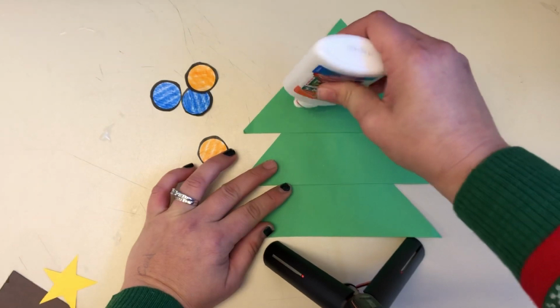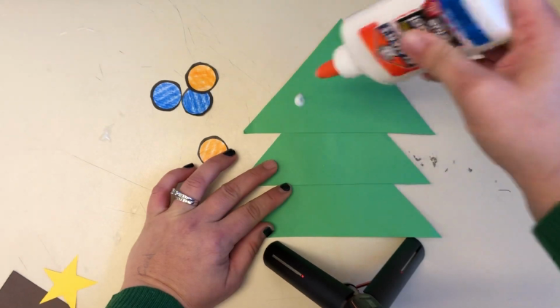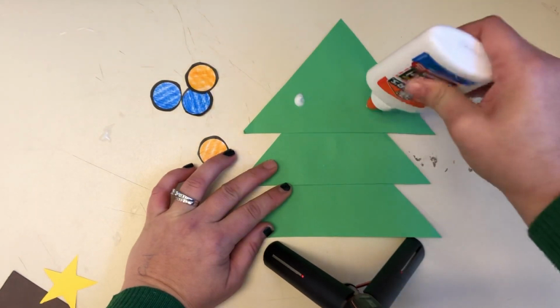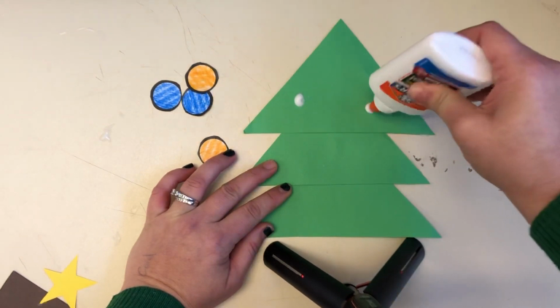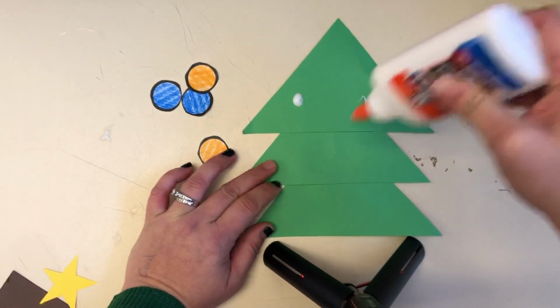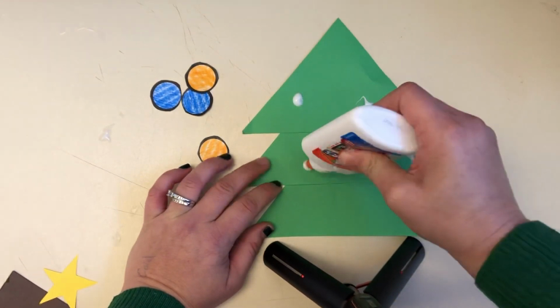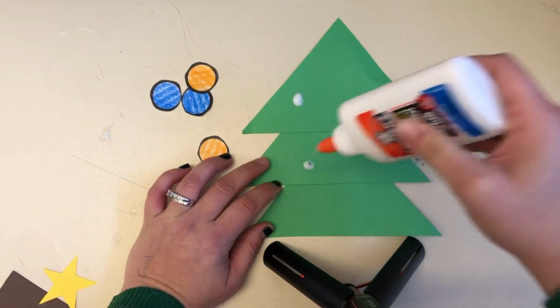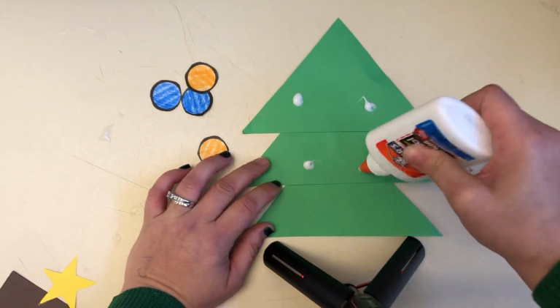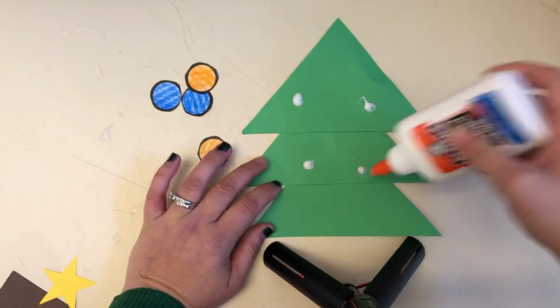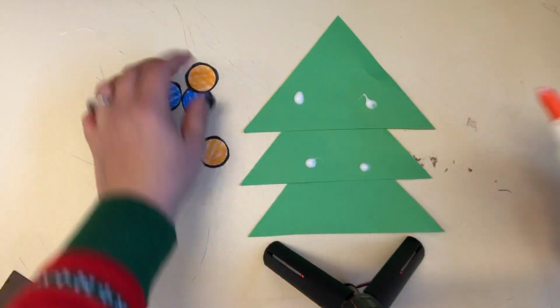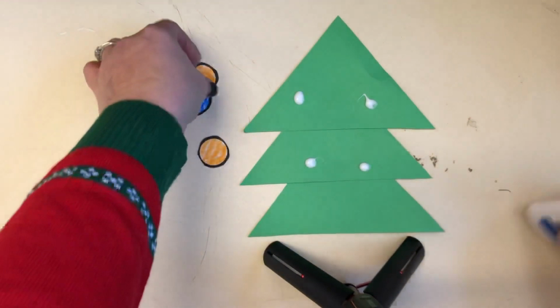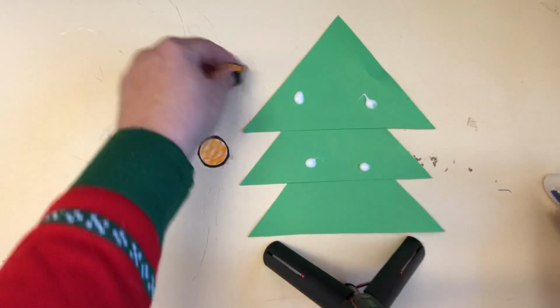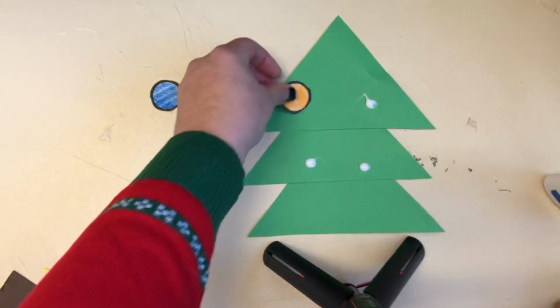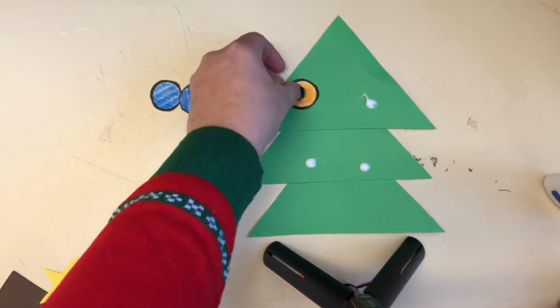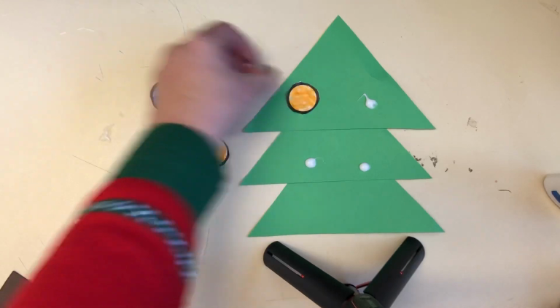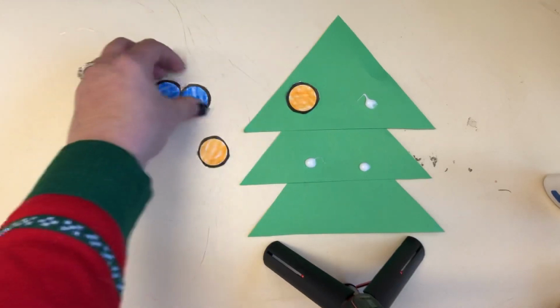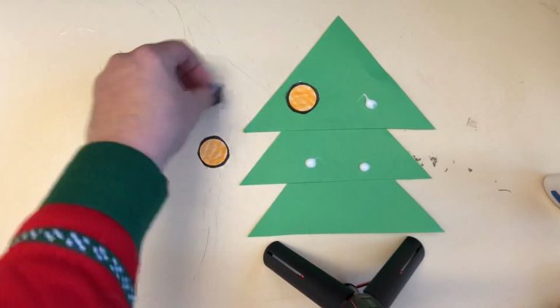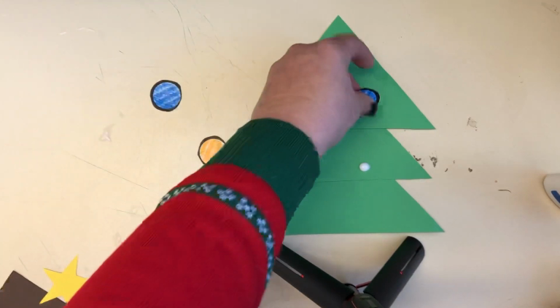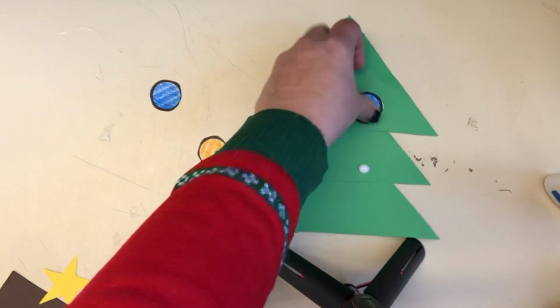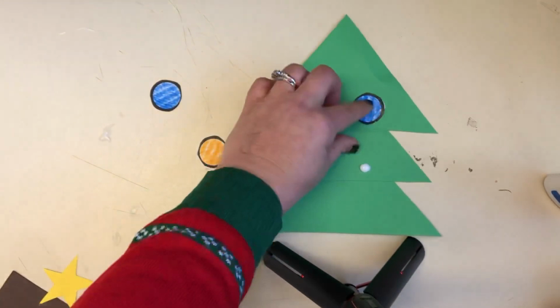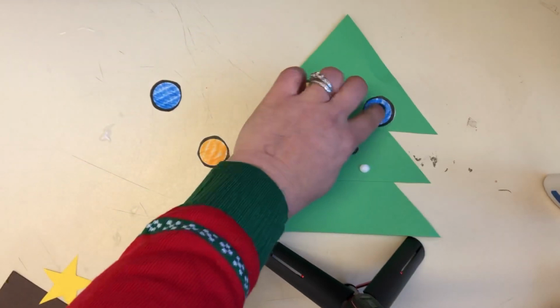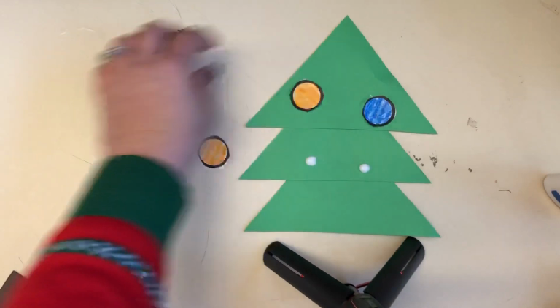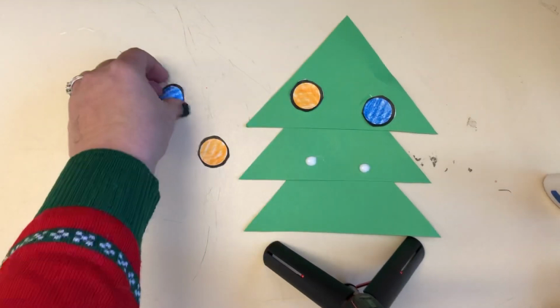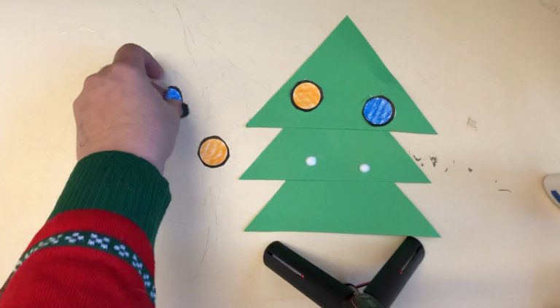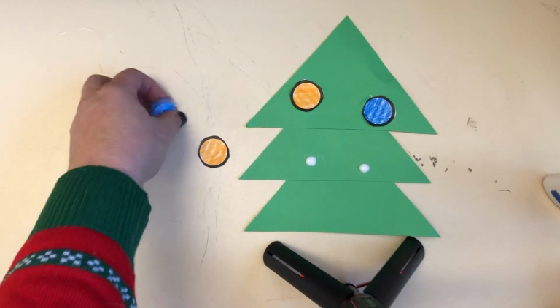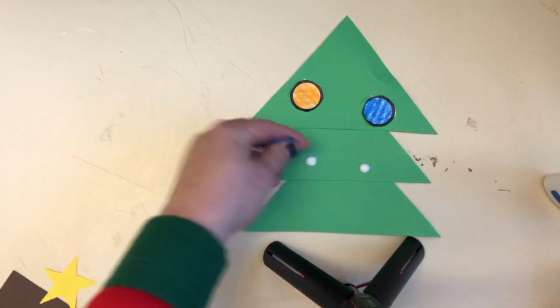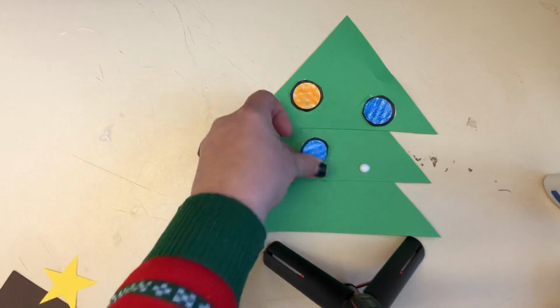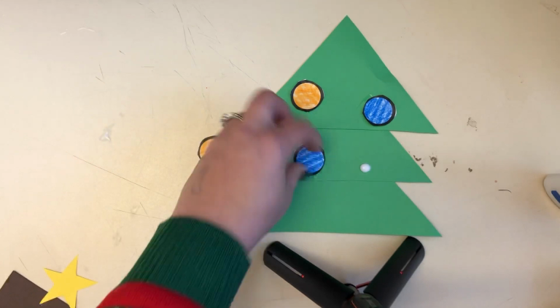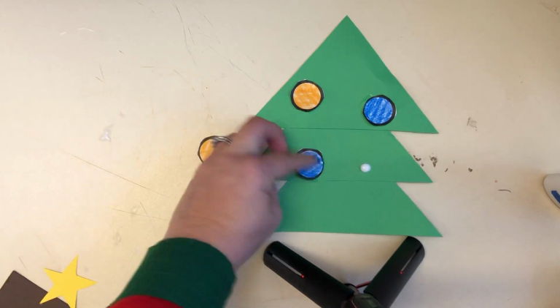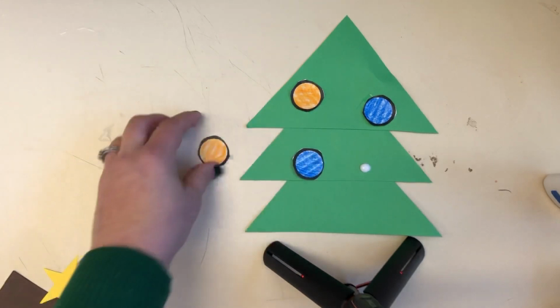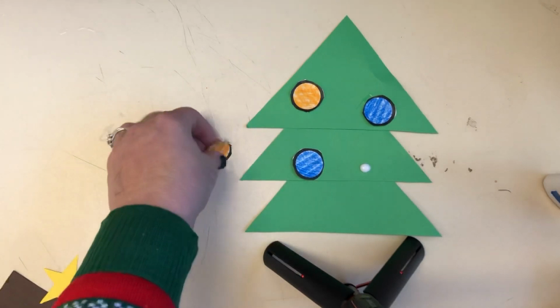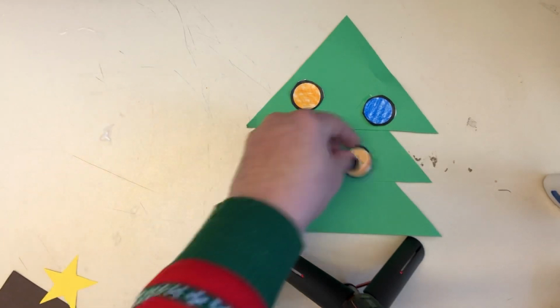One, two, three, four. I have an orange one, a blue one, a blue one, and an orange one.